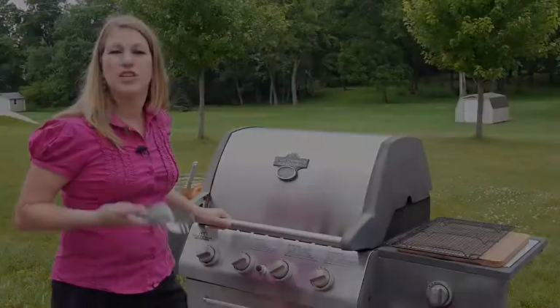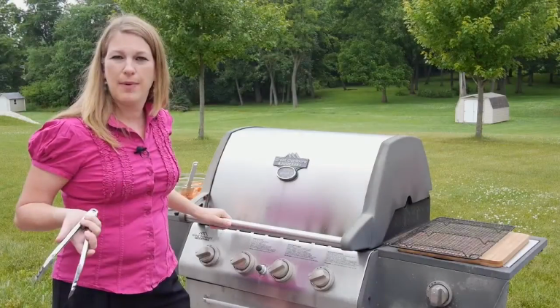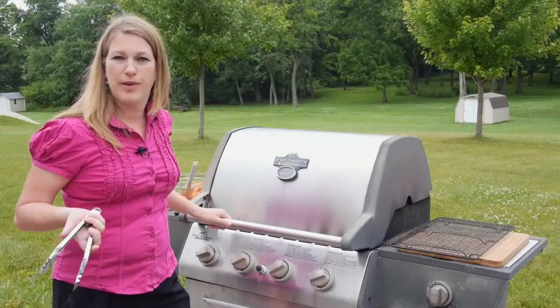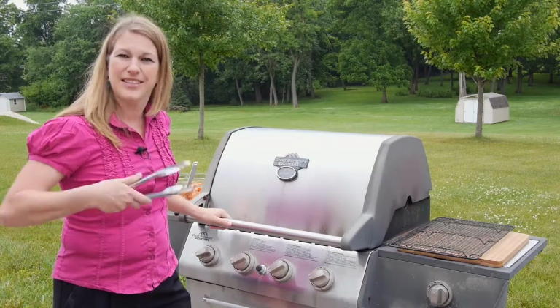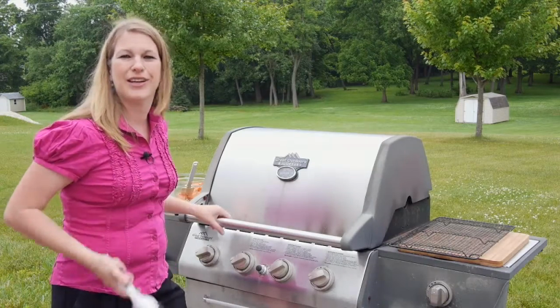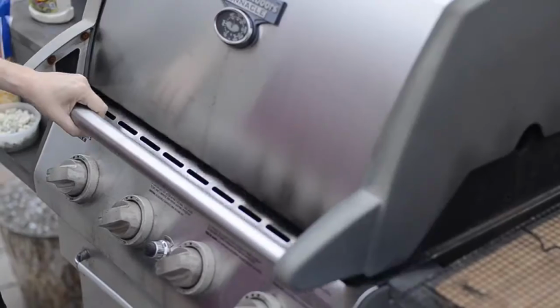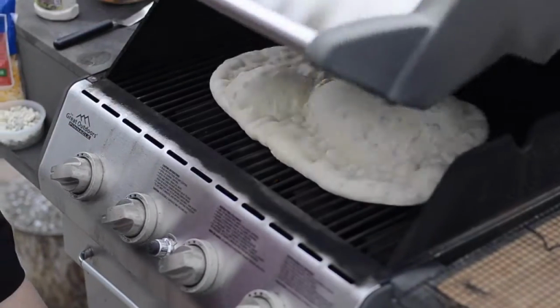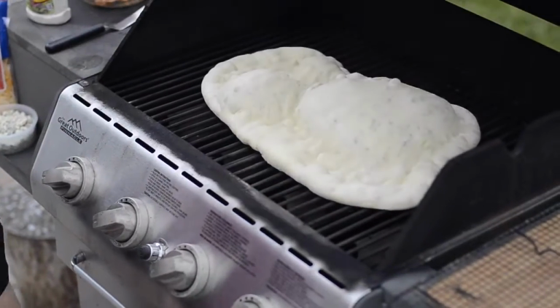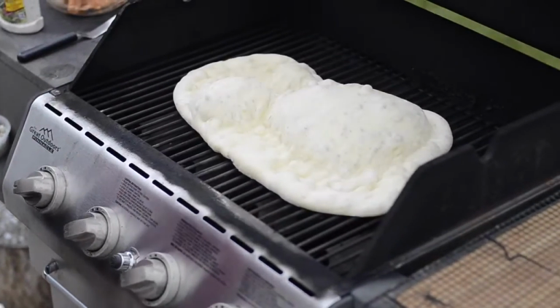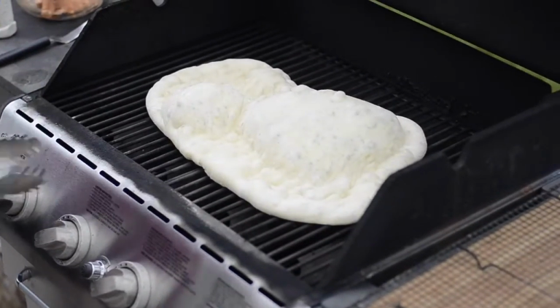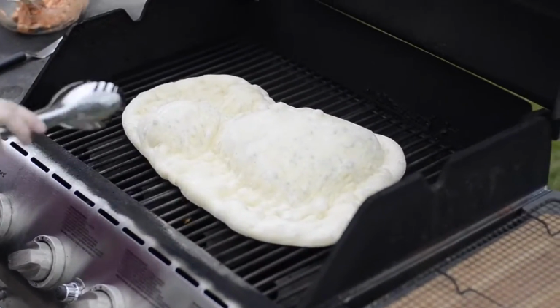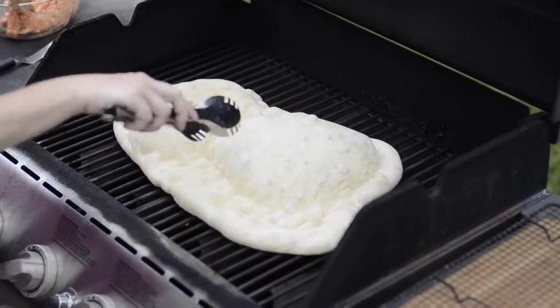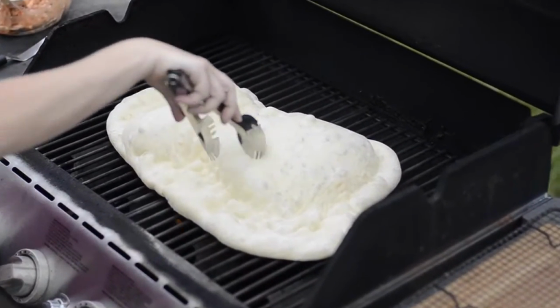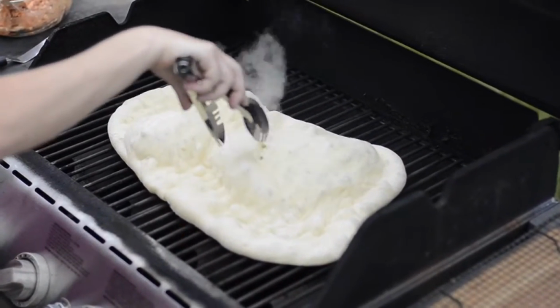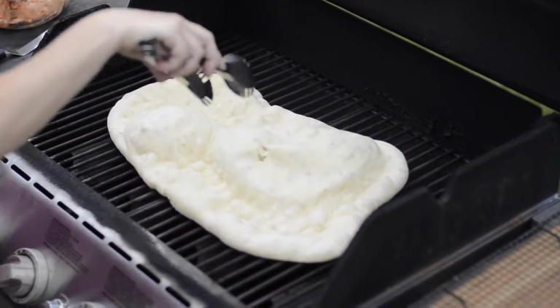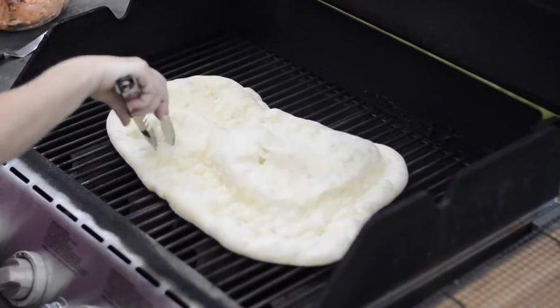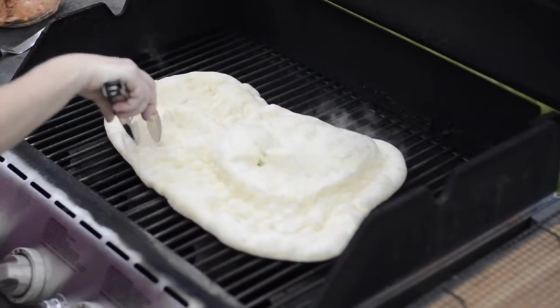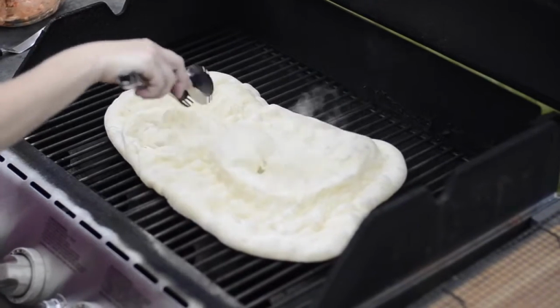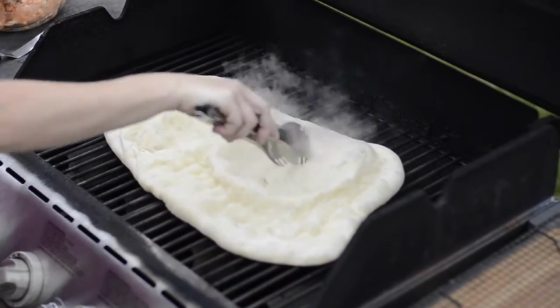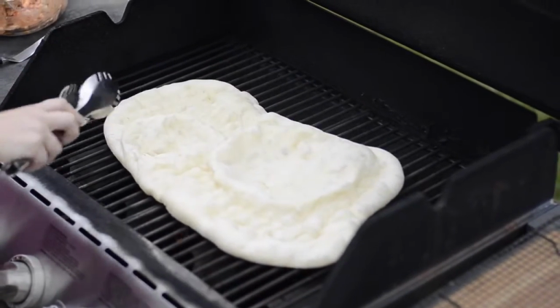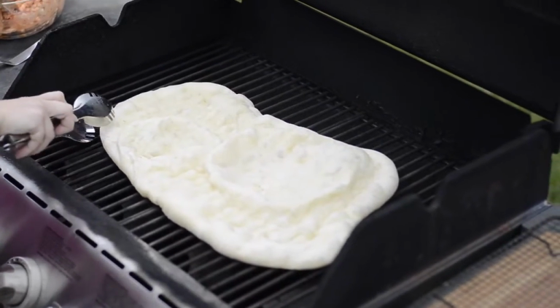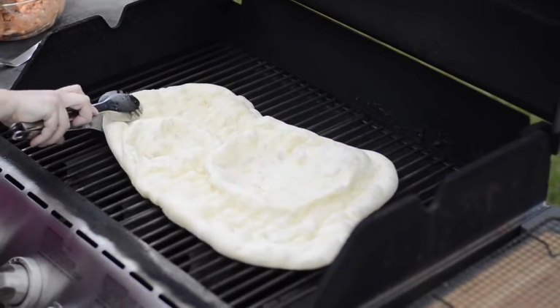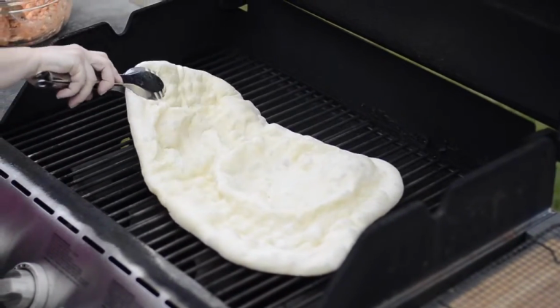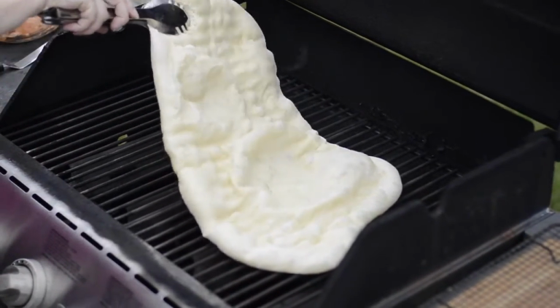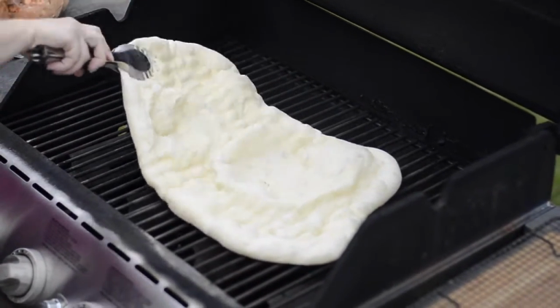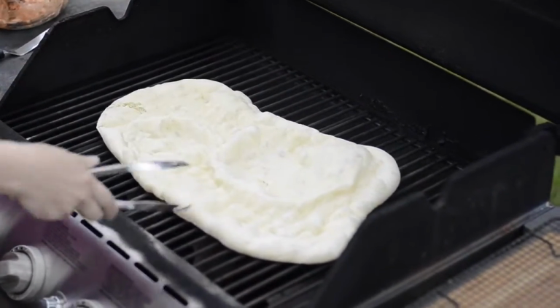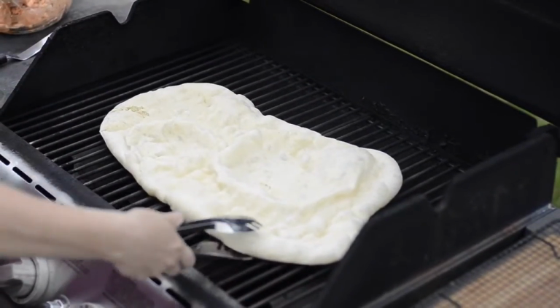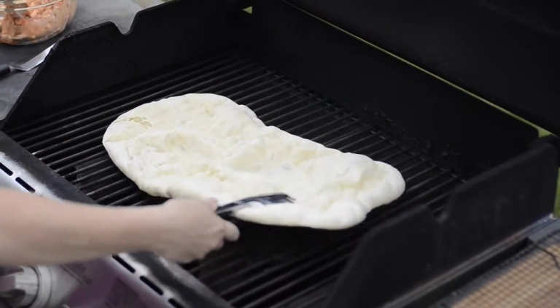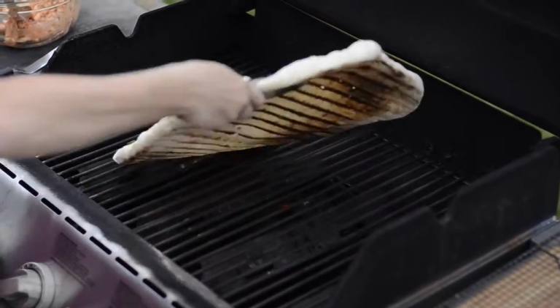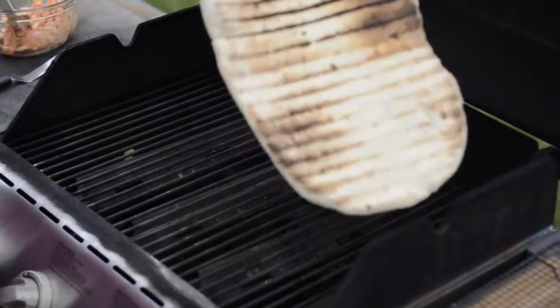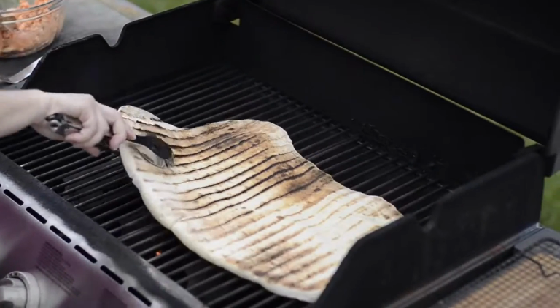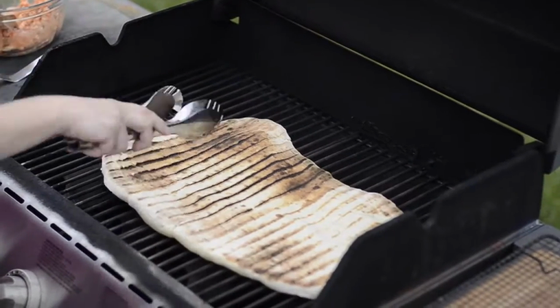It's been about two minutes. Let's take a look and see what's happened inside the grill. Look at this — it has puffed up! All we have to do is just pop those bubbles and use our tongs to loosen it from the grill and flip. Isn't that gorgeous?